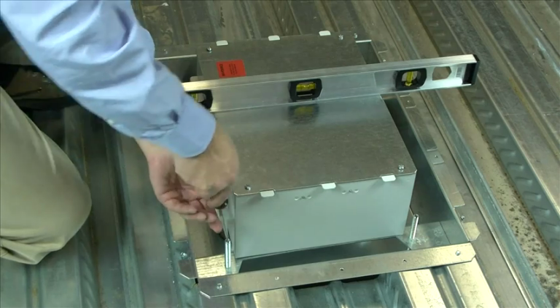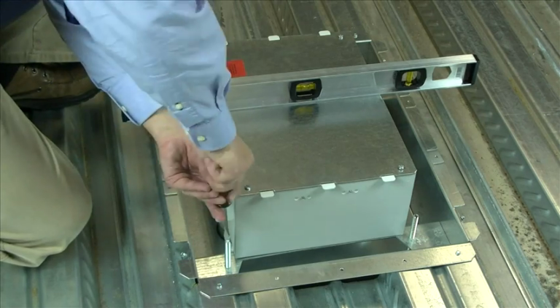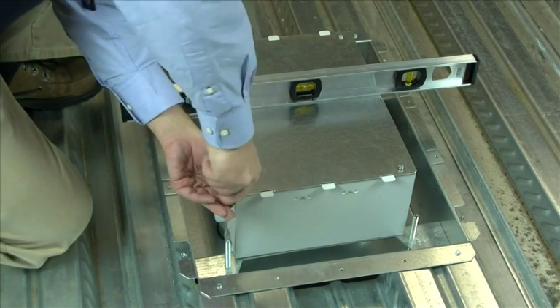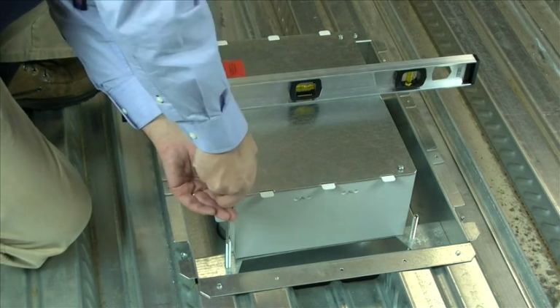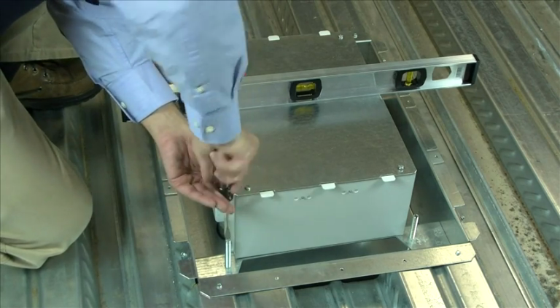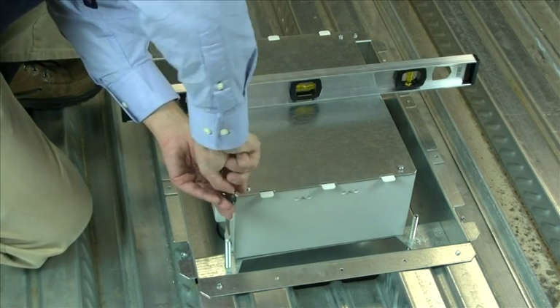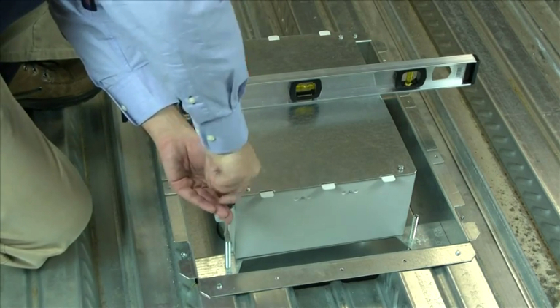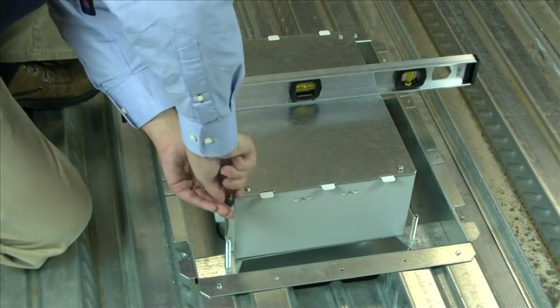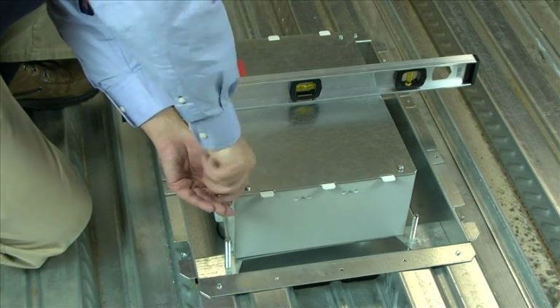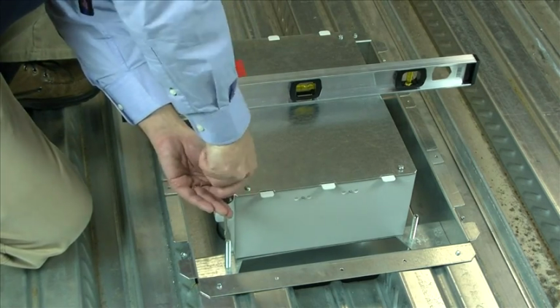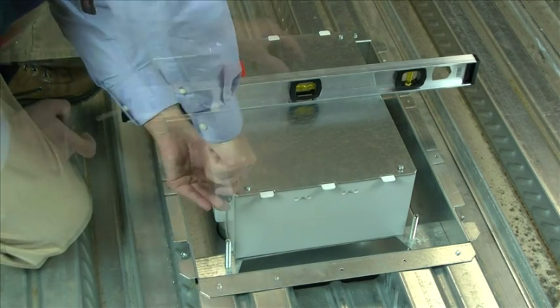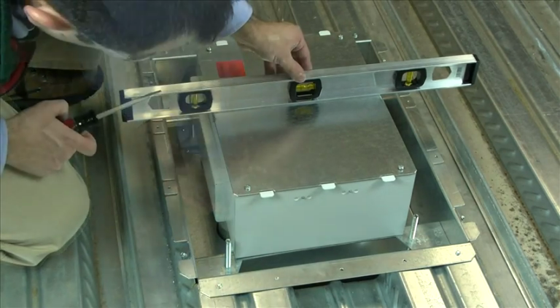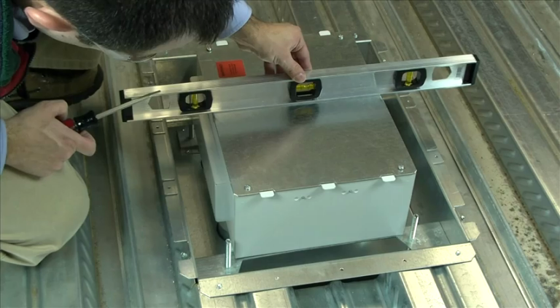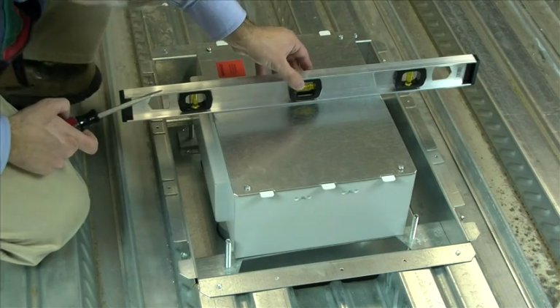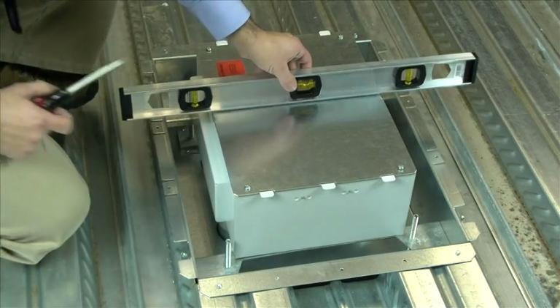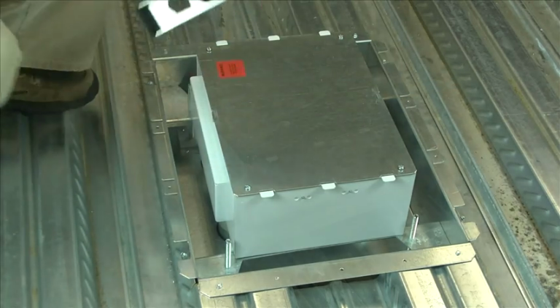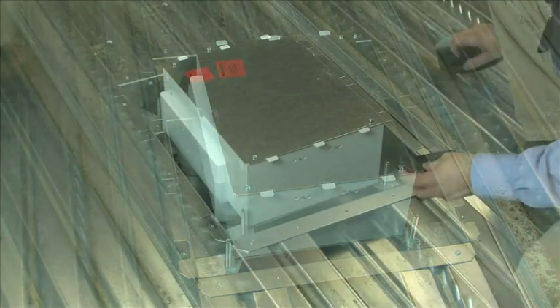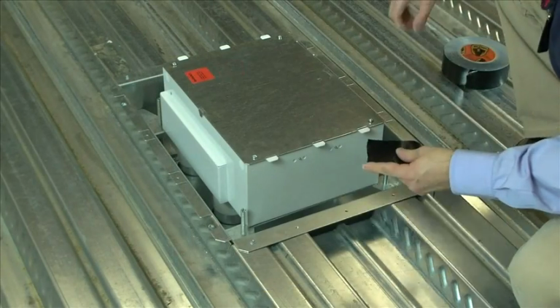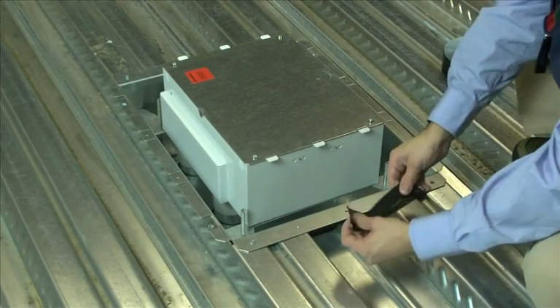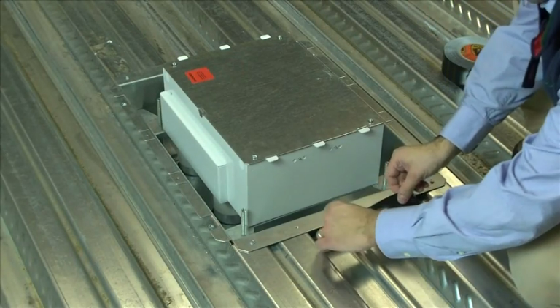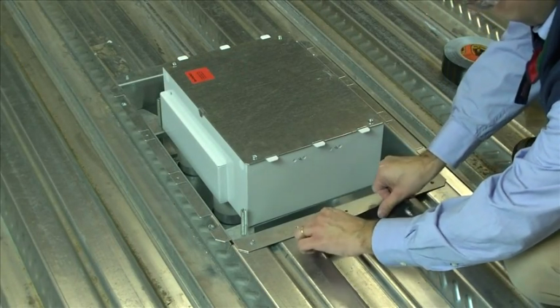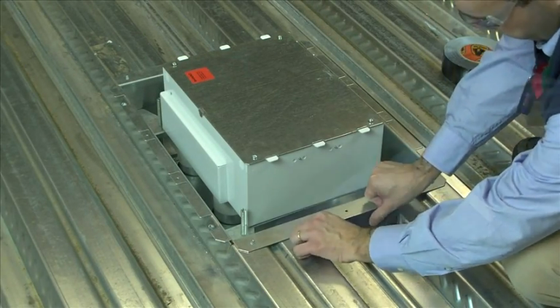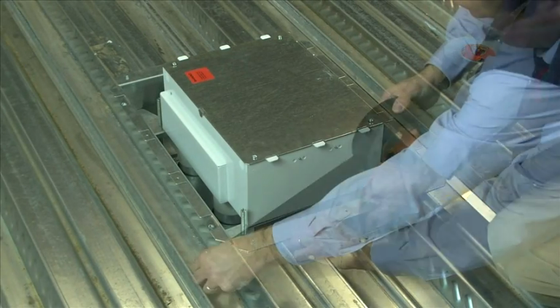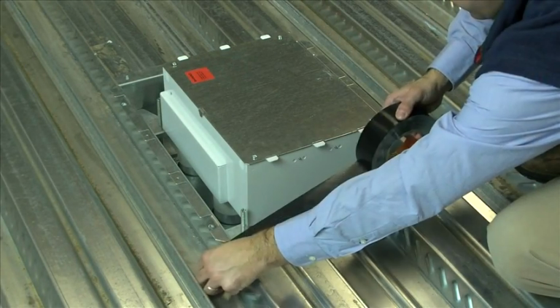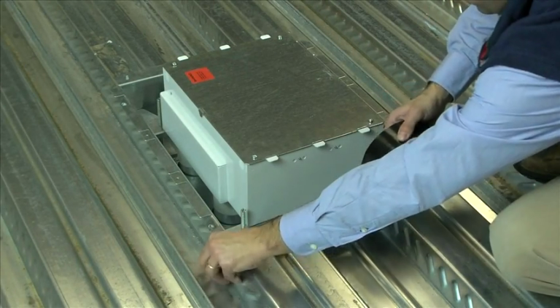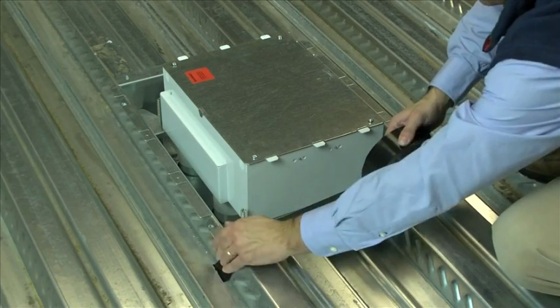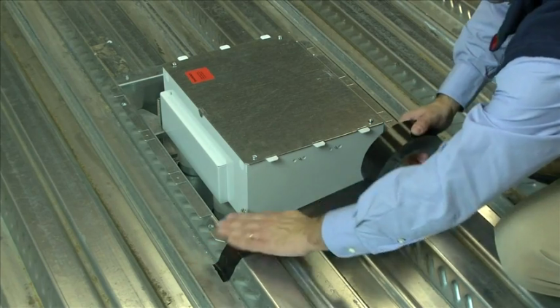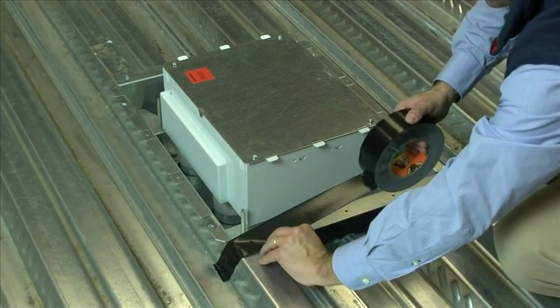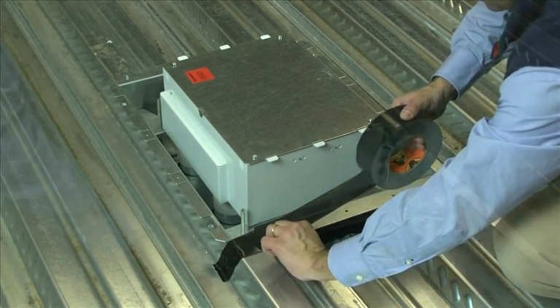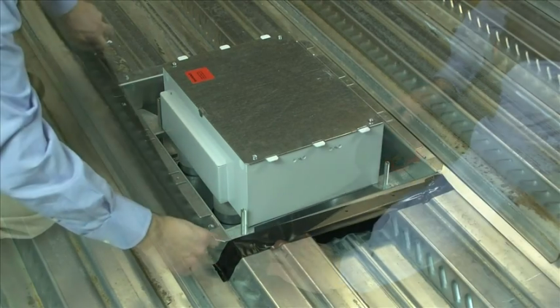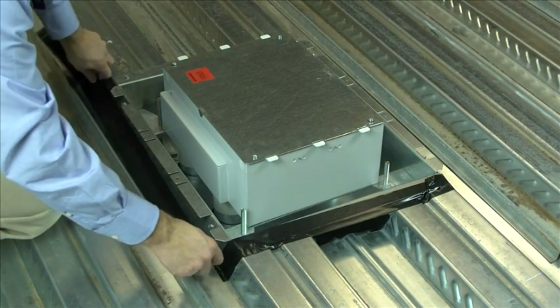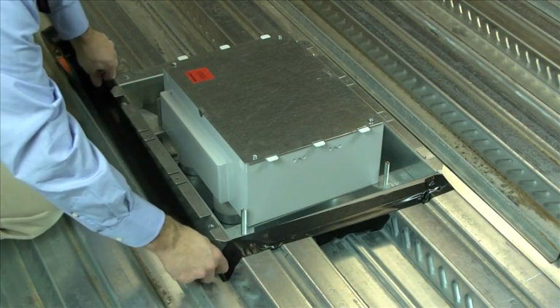Check to ensure that your floor box is level and make necessary adjustments using the four leveling legs. To prevent concrete from leaking through seams, seal all openings. The contractor in this video is using duct tape.